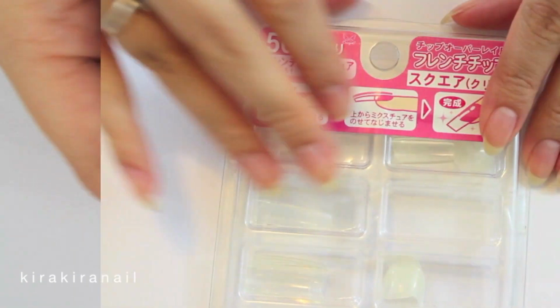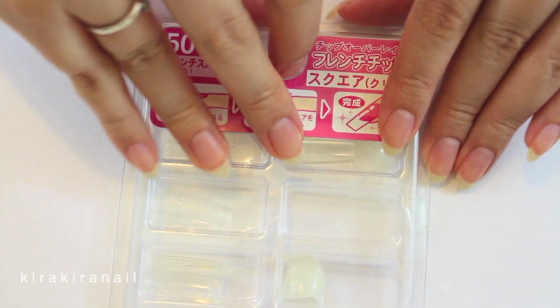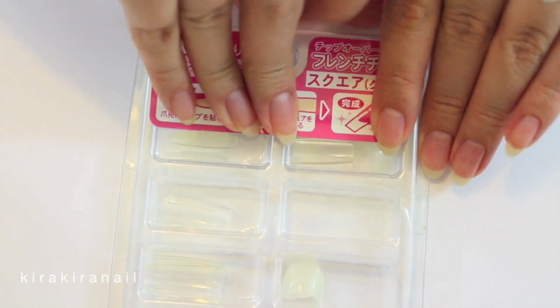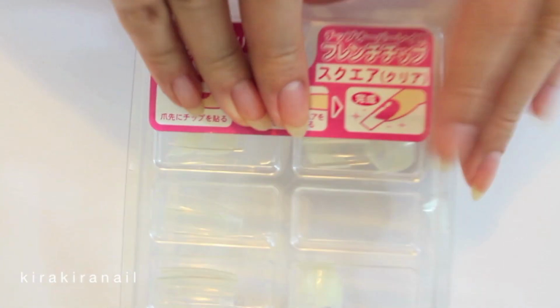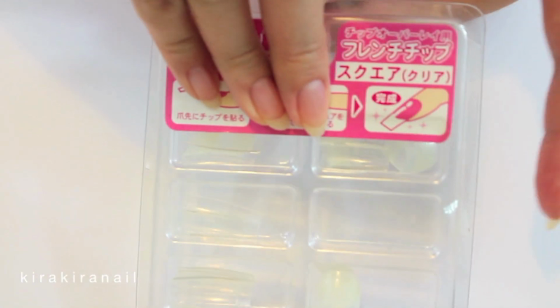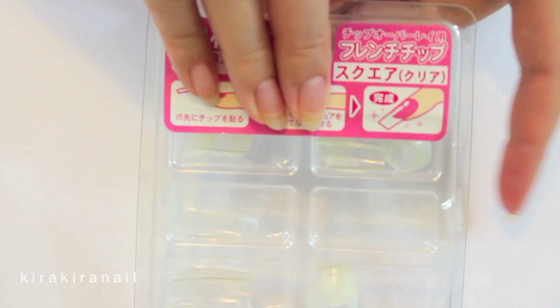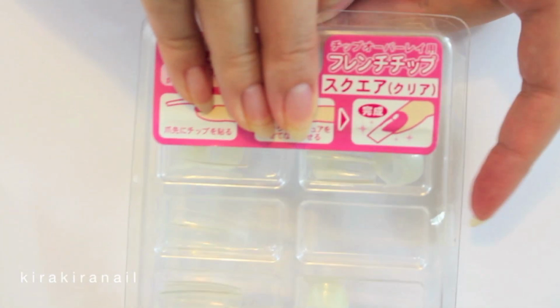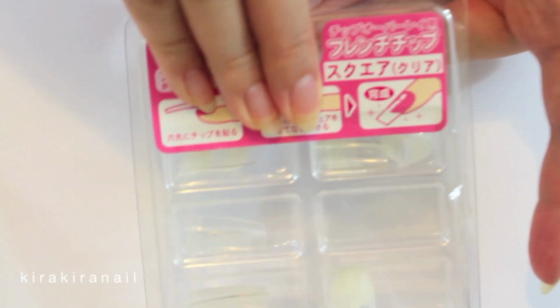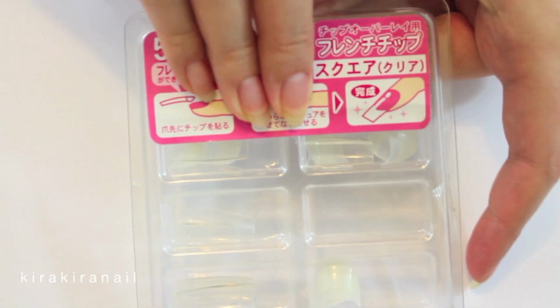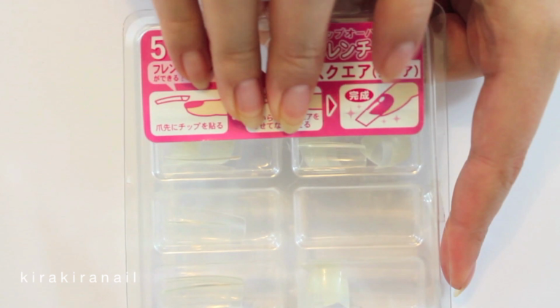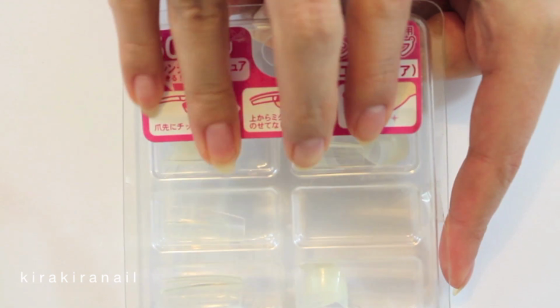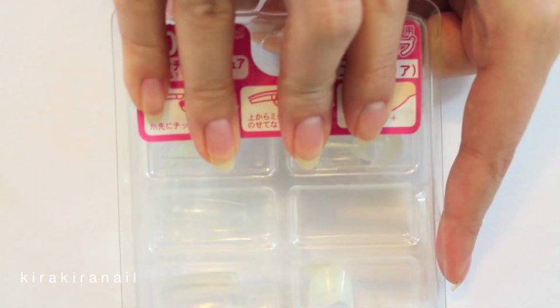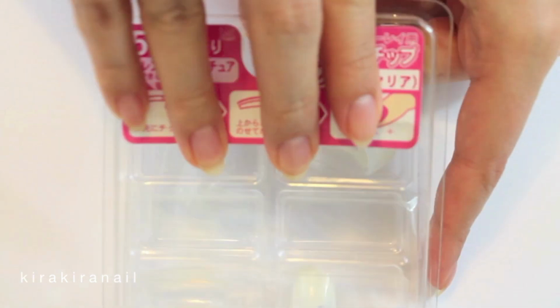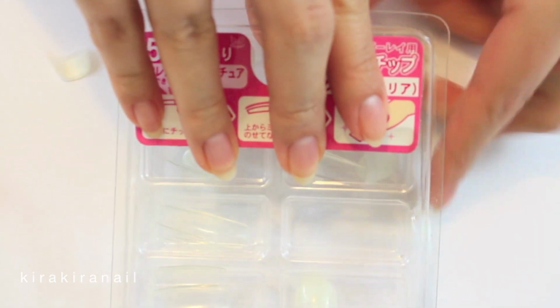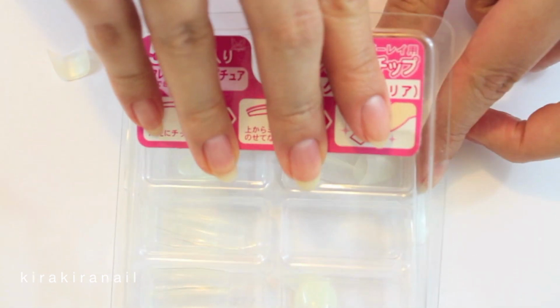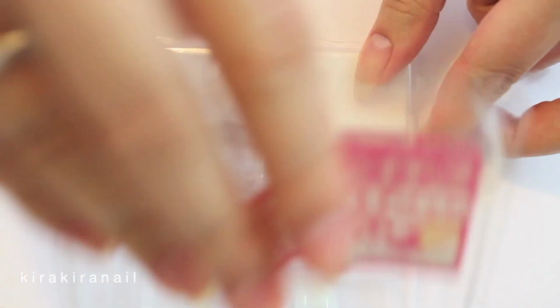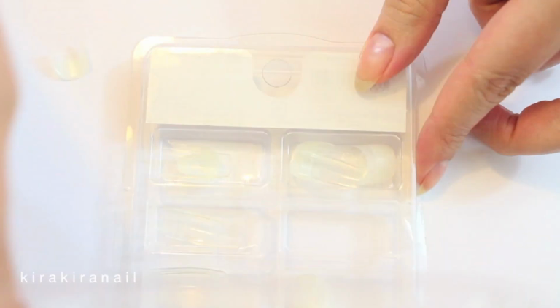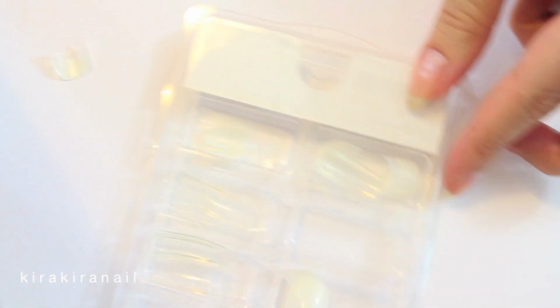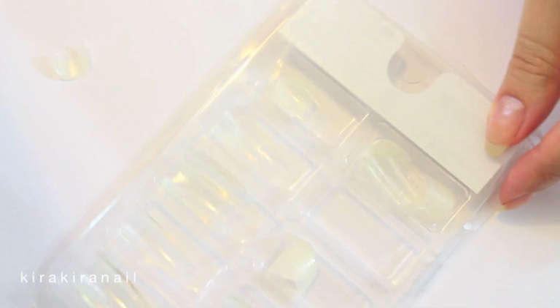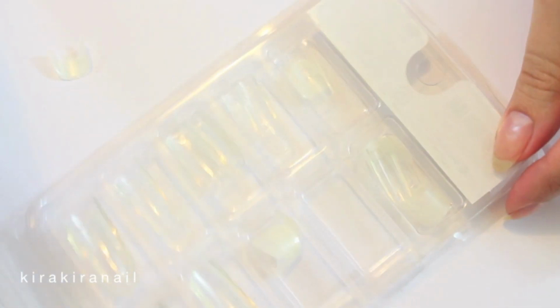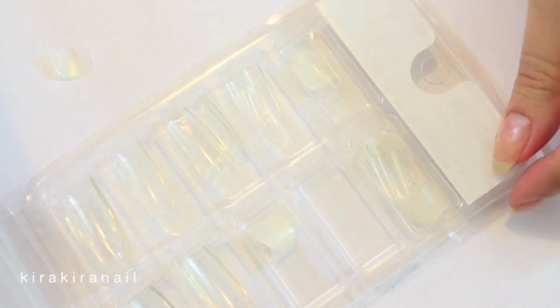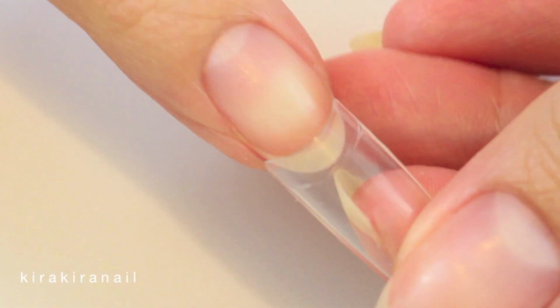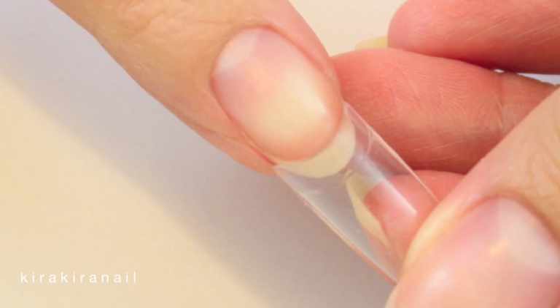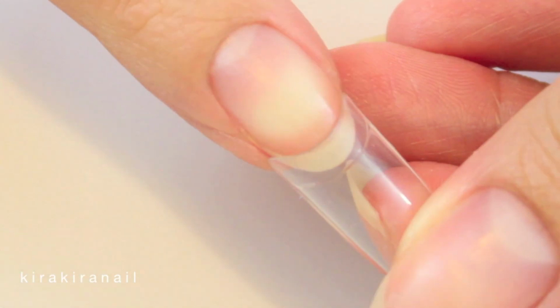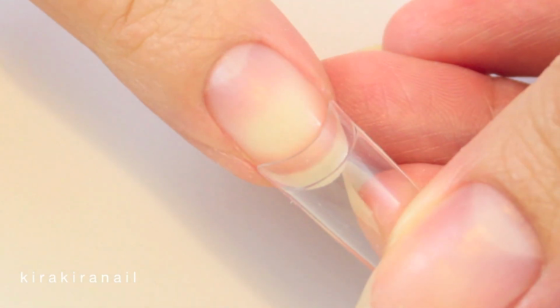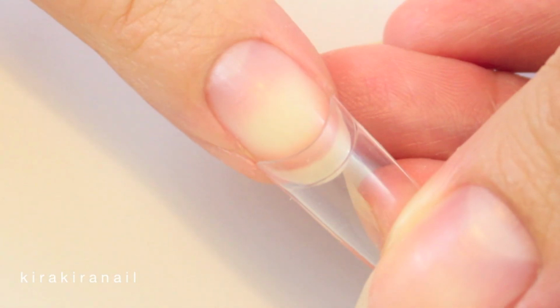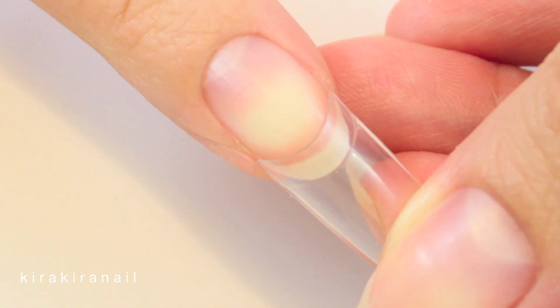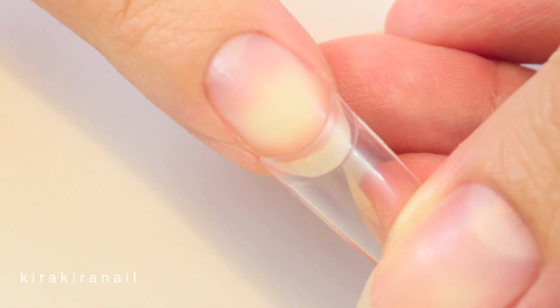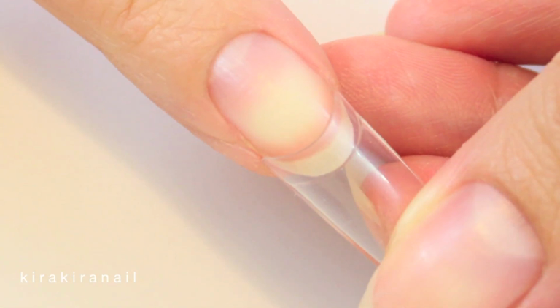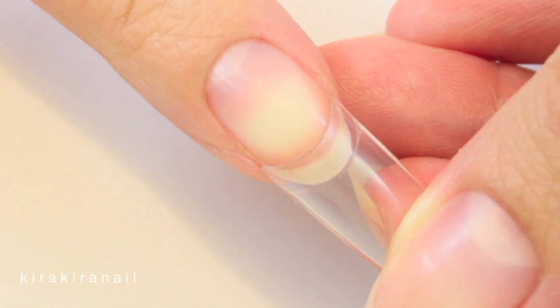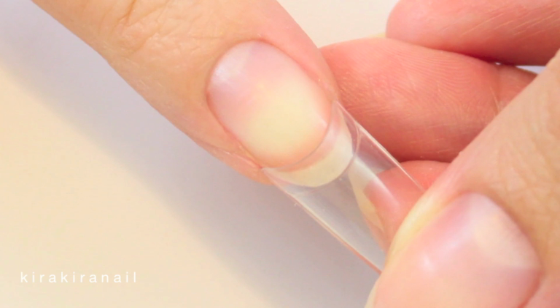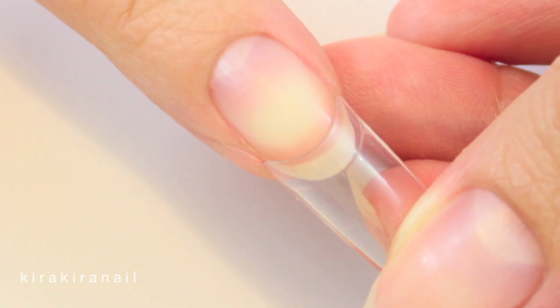First you need some nail tips. I have different ones but today I'm using these clear ones from the 100 yen shop in Japan. Choose one which fits your nail. If you have to decide between a slightly too small or too big one, go for the big one.